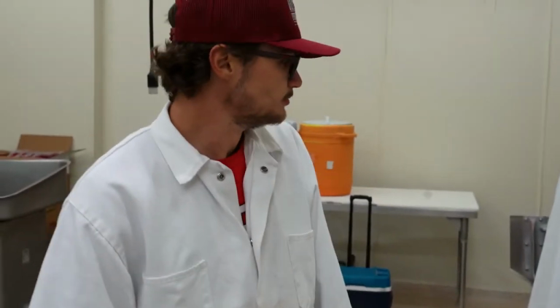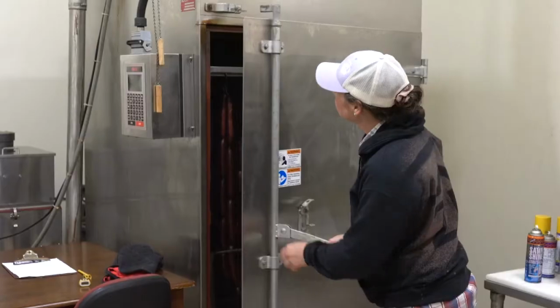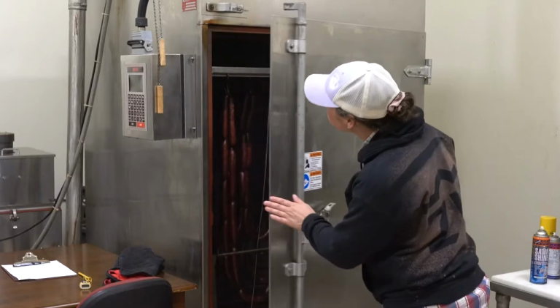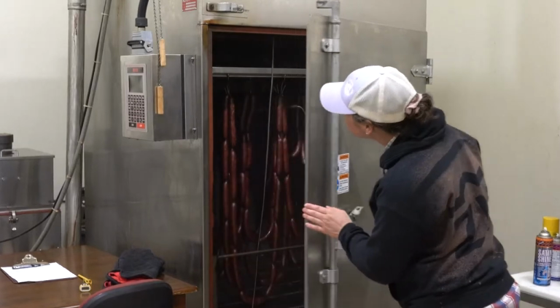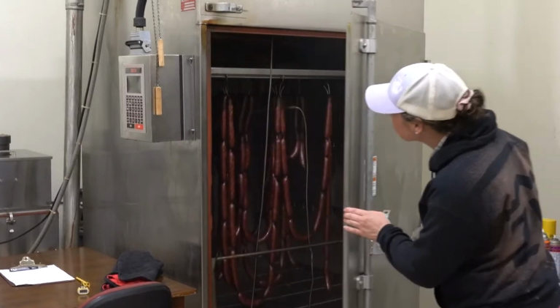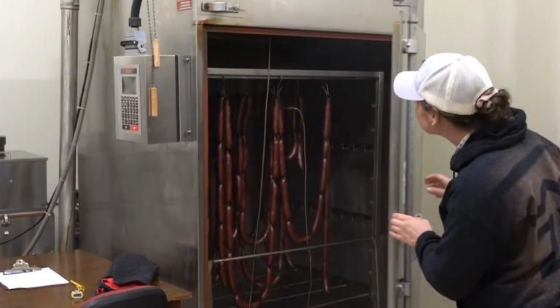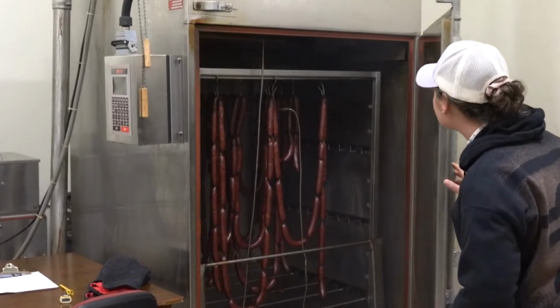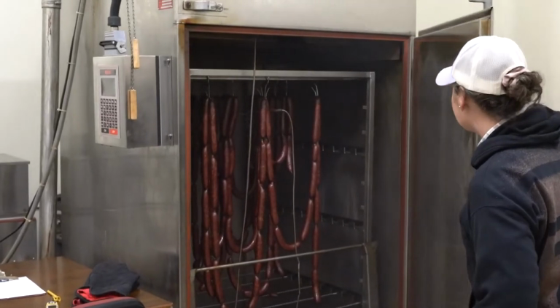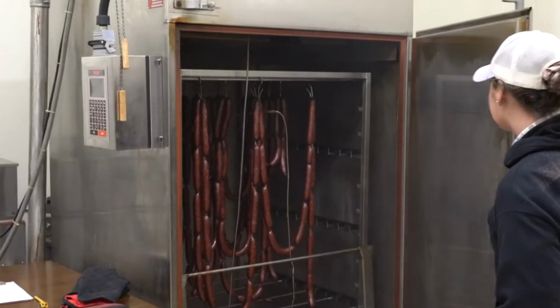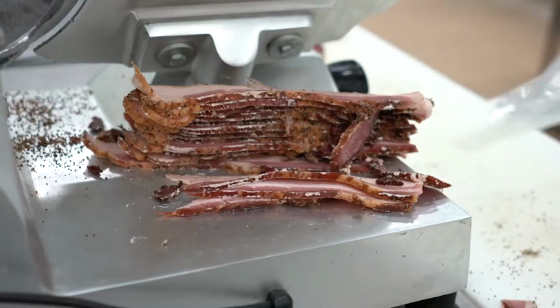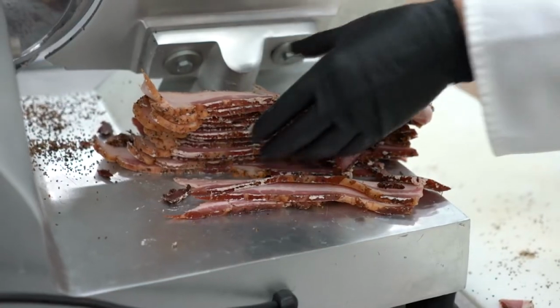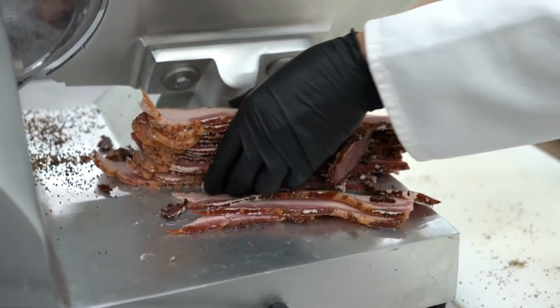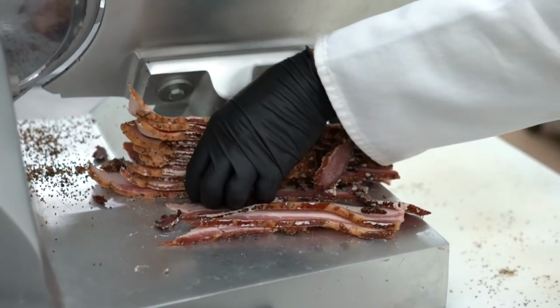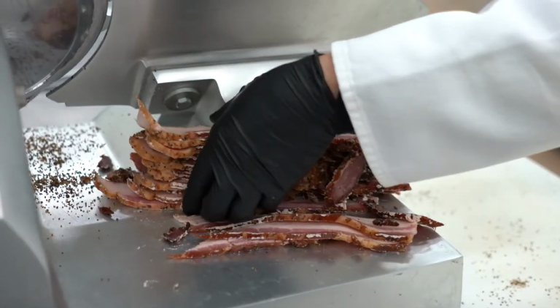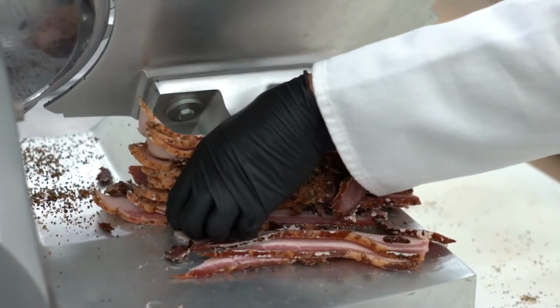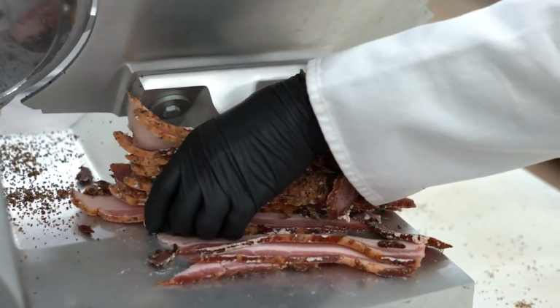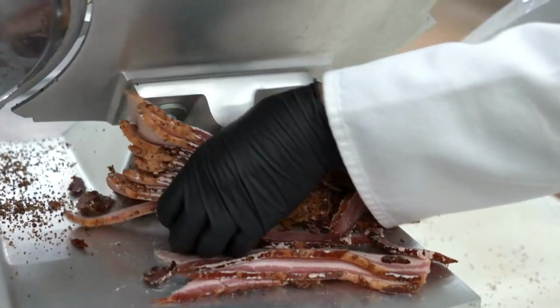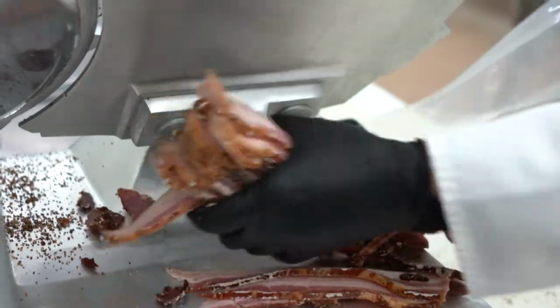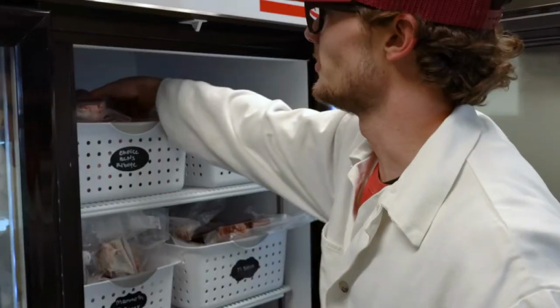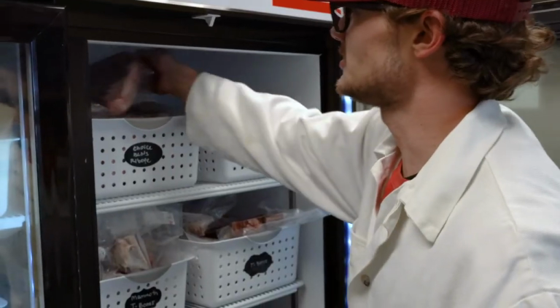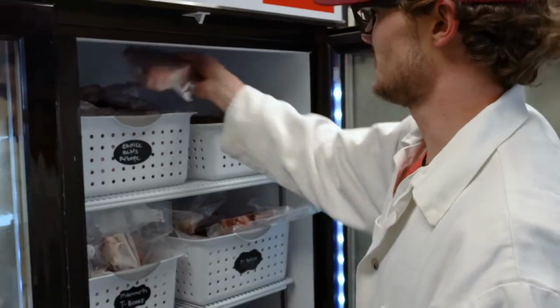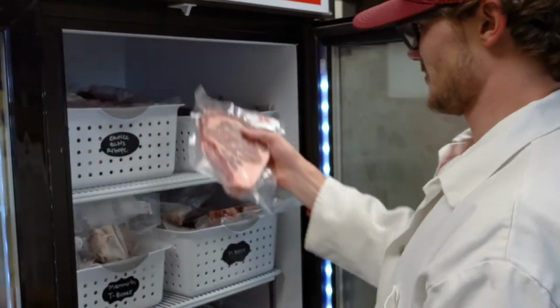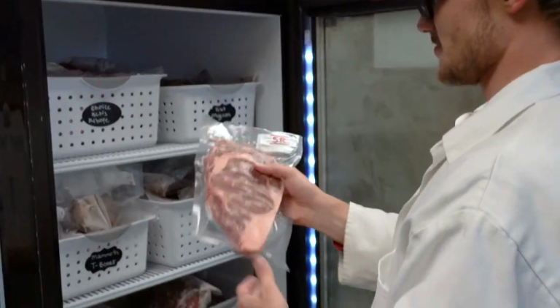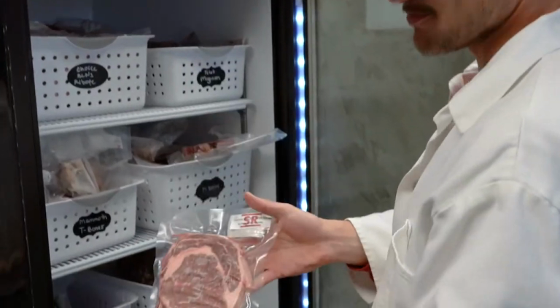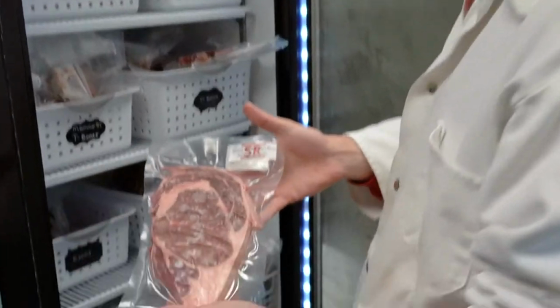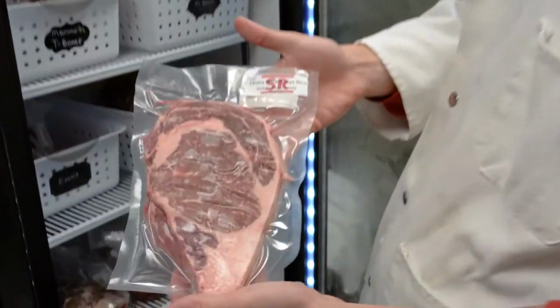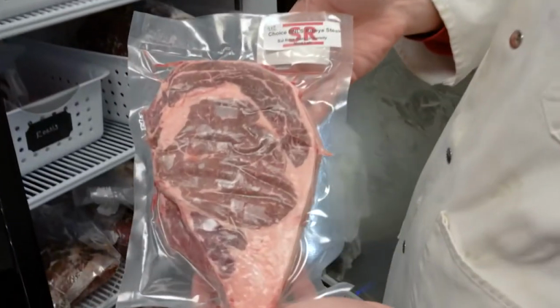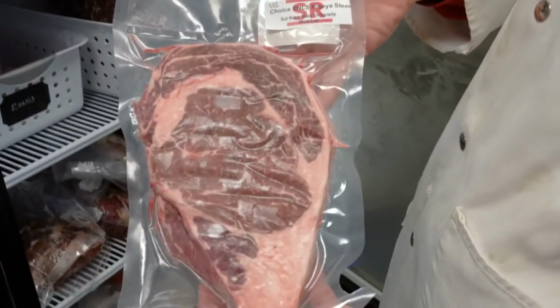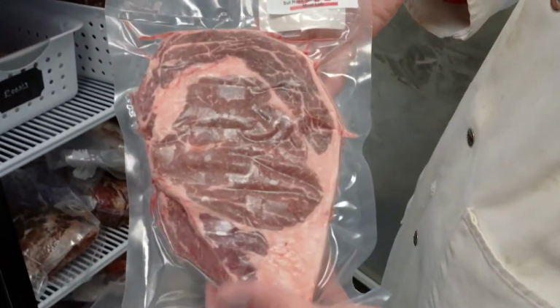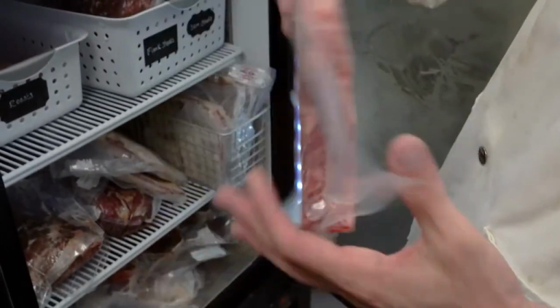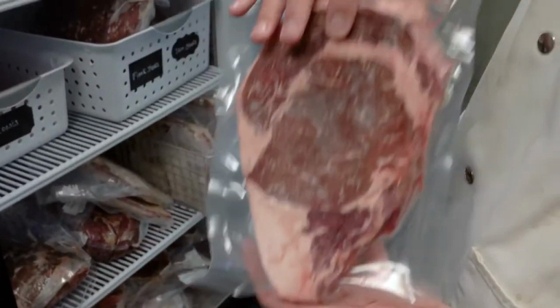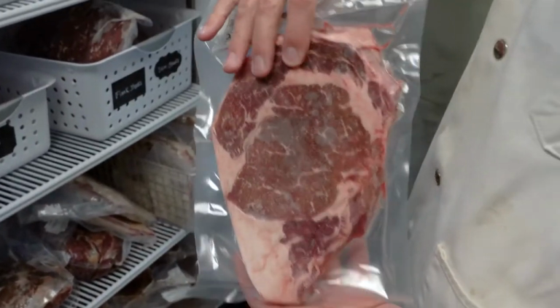So we make sausage, bacon, and they're fabricating the prime cuts of steak like T-bones and ribeyes, and learning how a quality product is made.